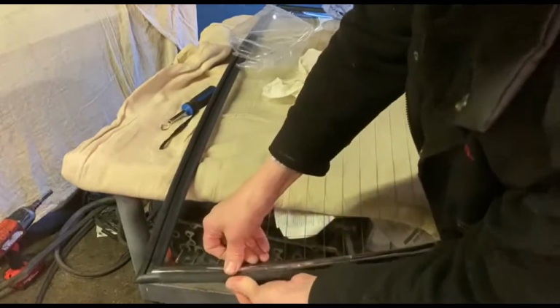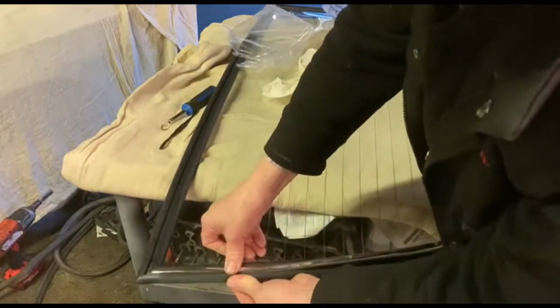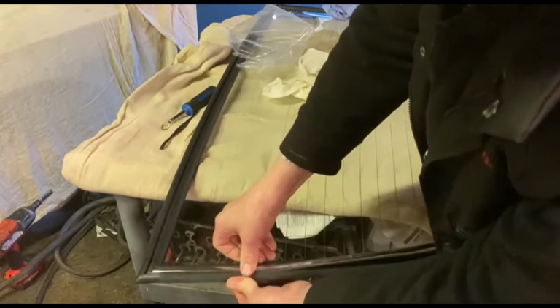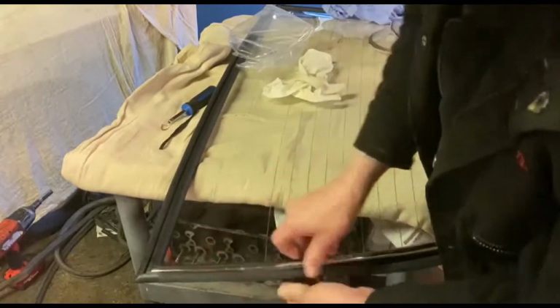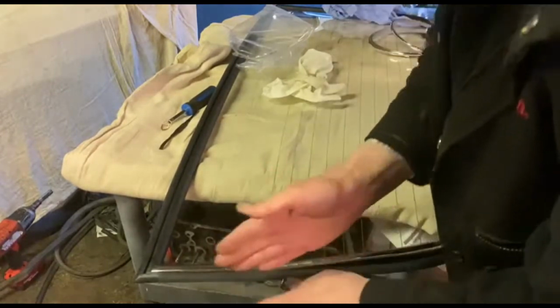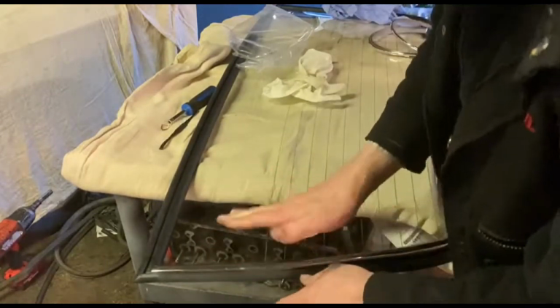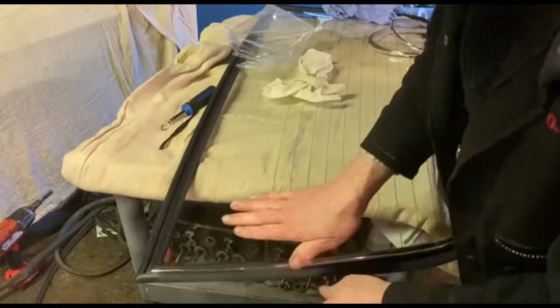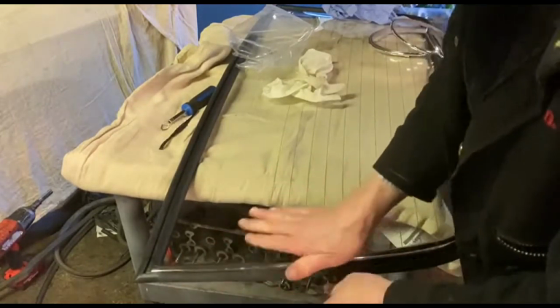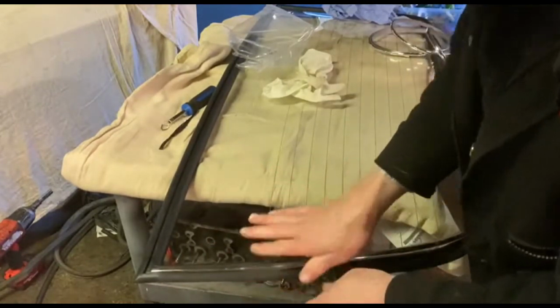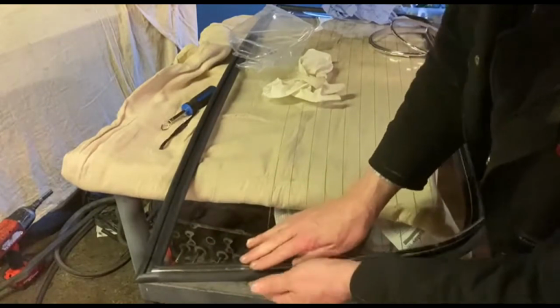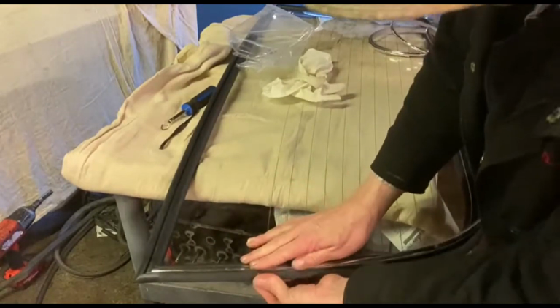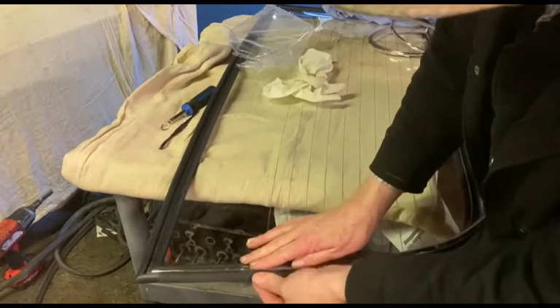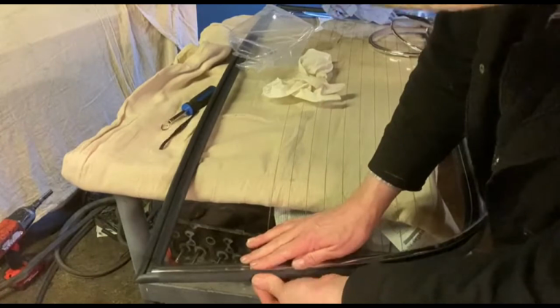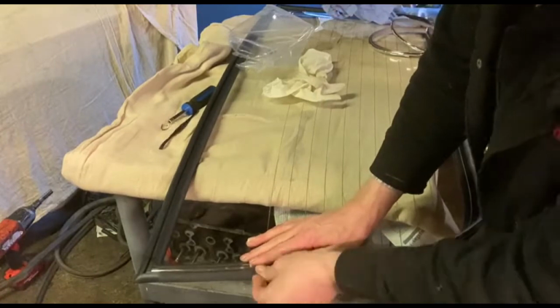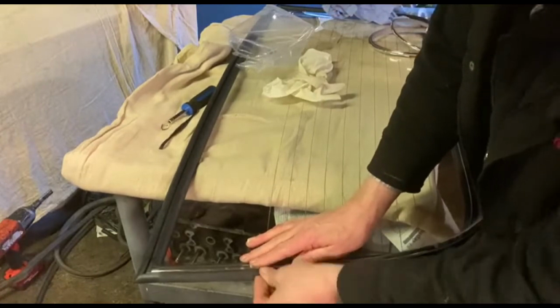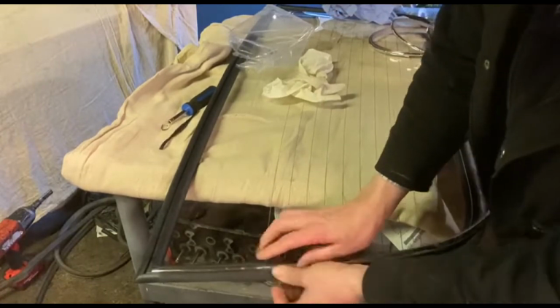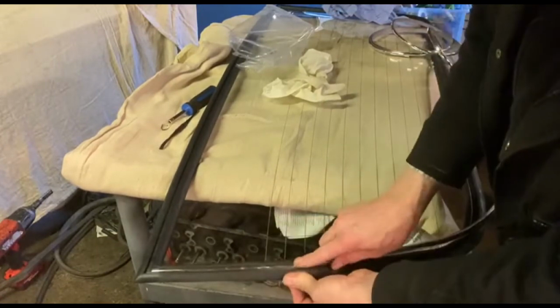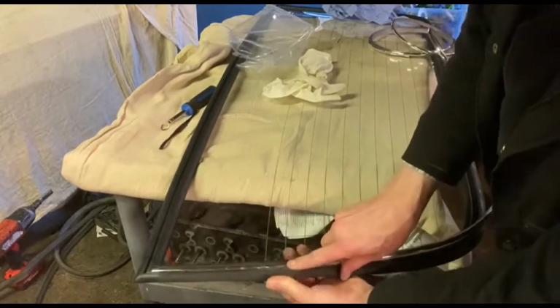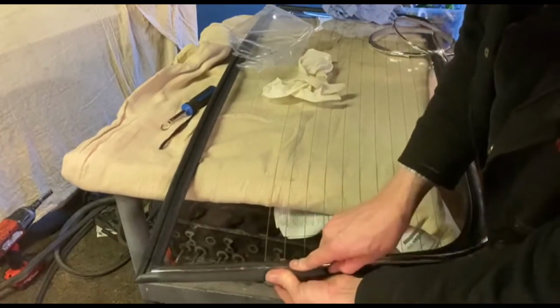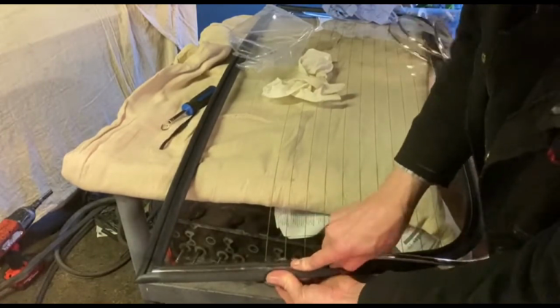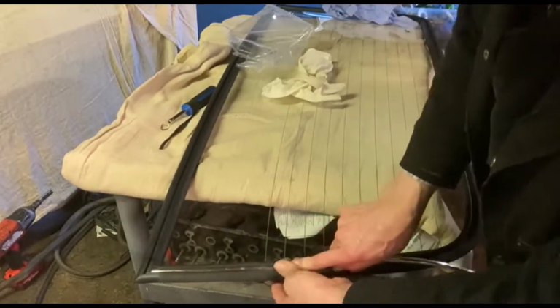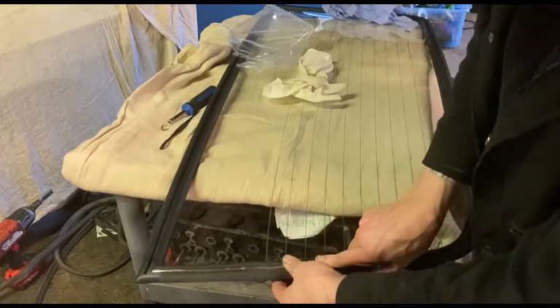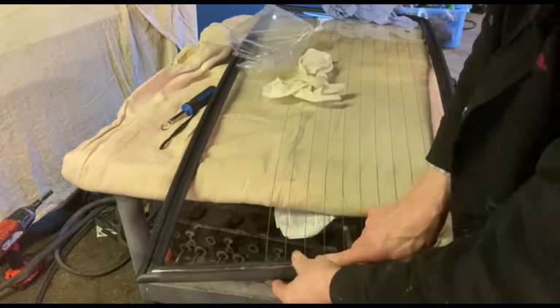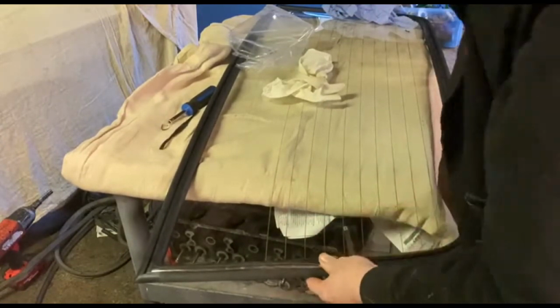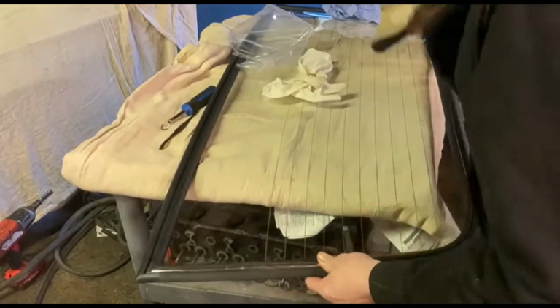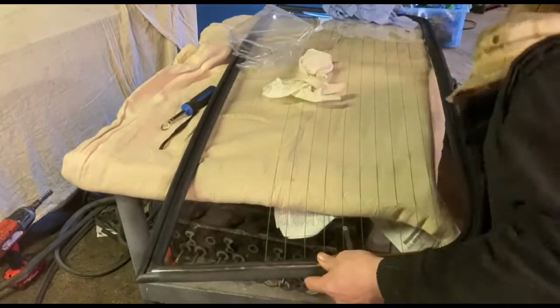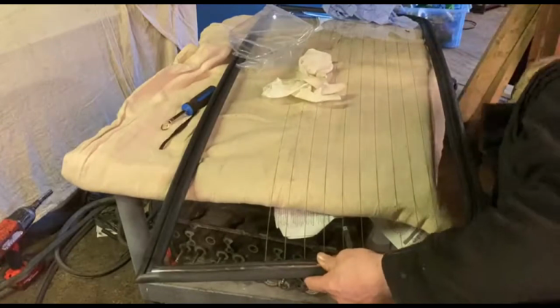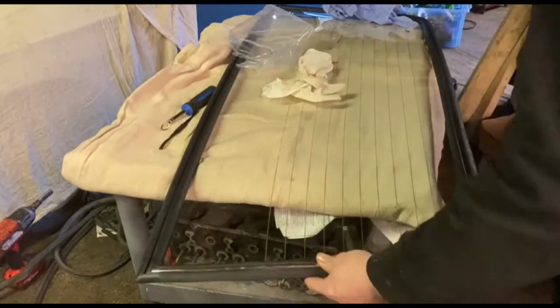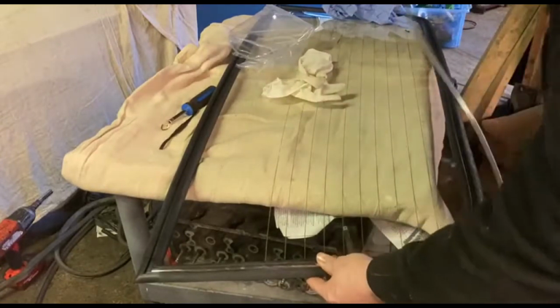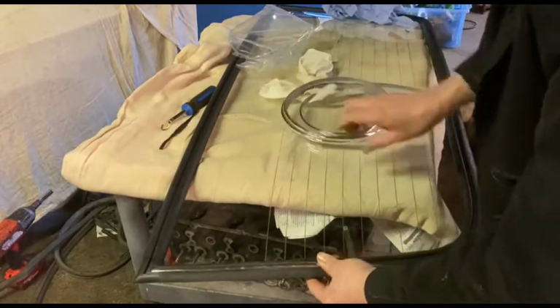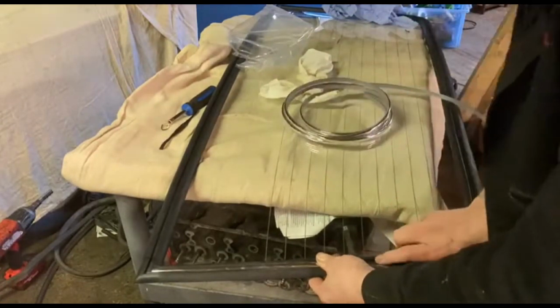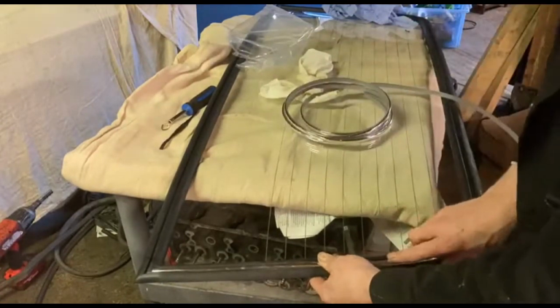You just sort of tuck it in one side like that and then peel that down and sort of massage it back on, without dropping the other end on the floor.